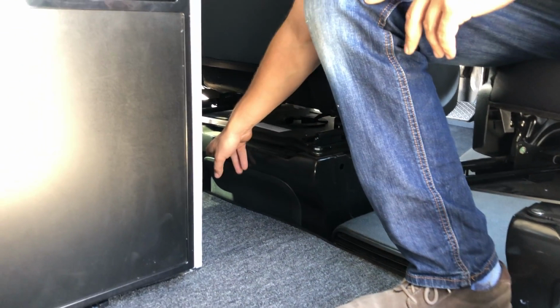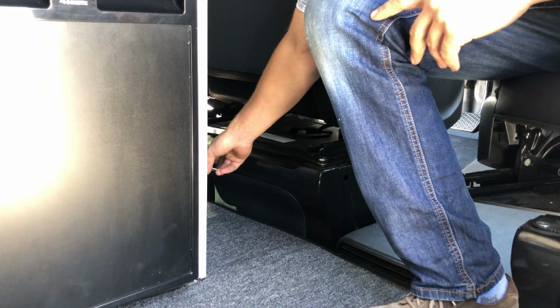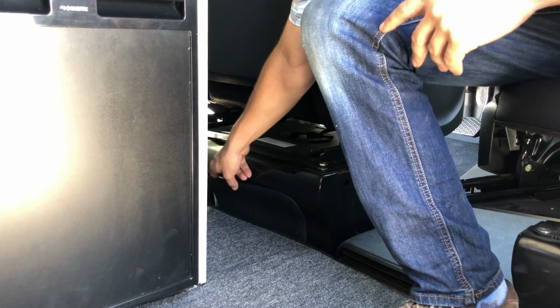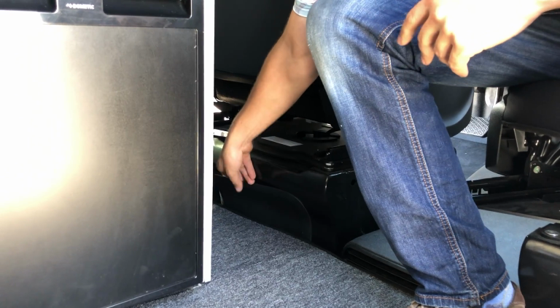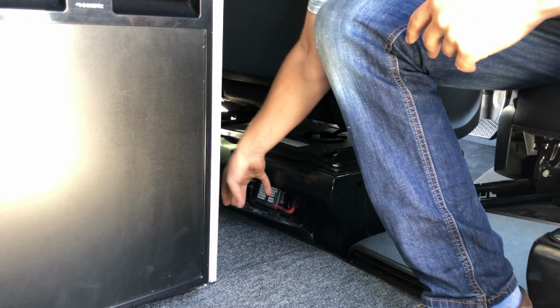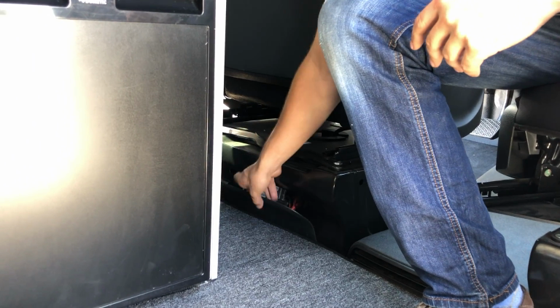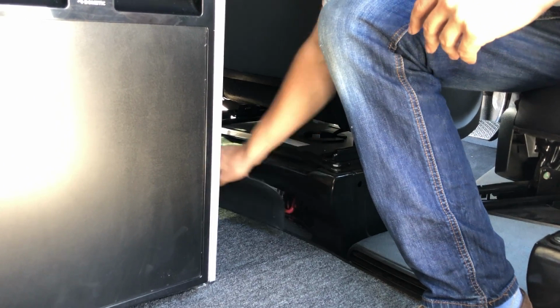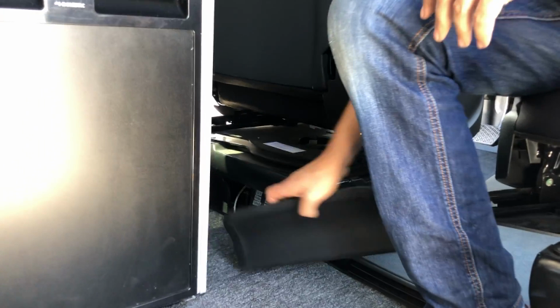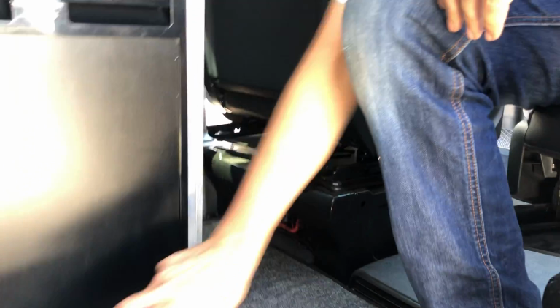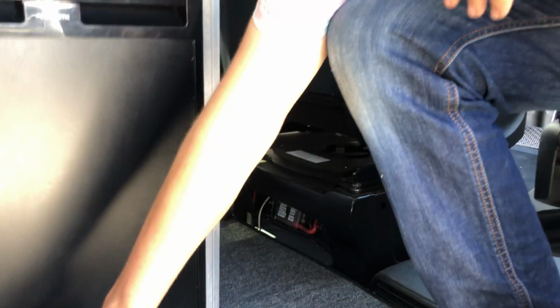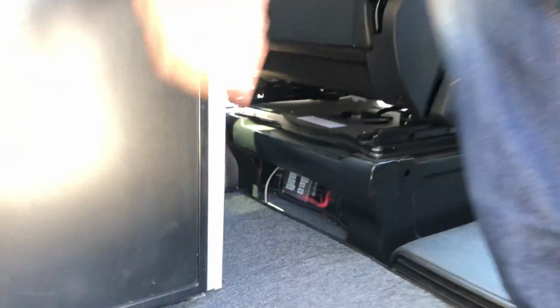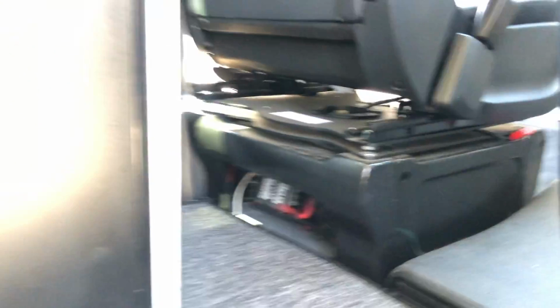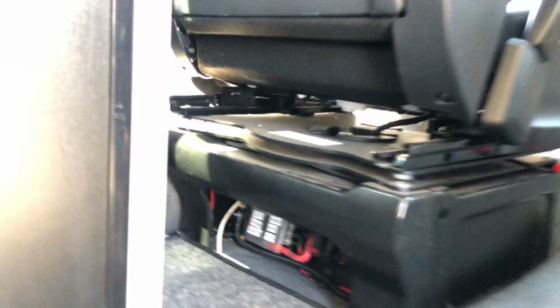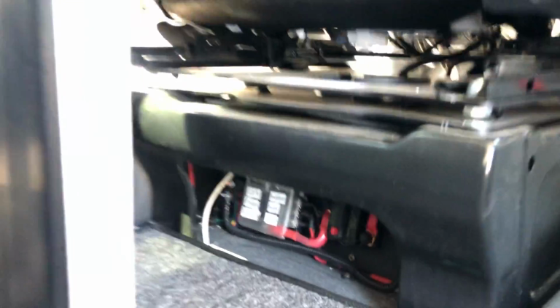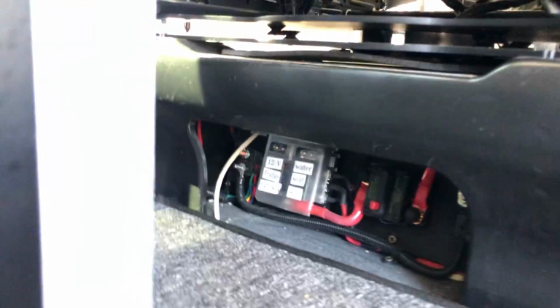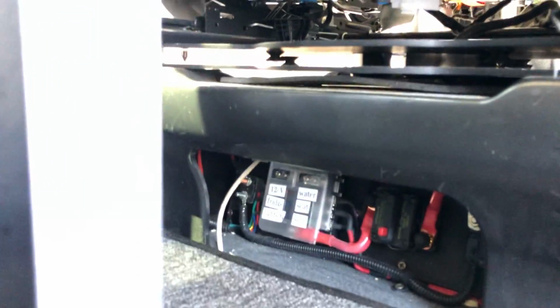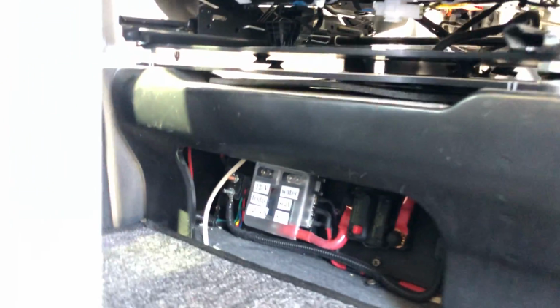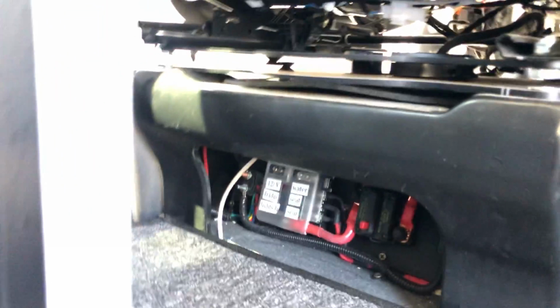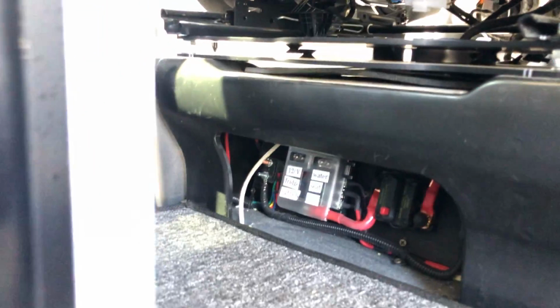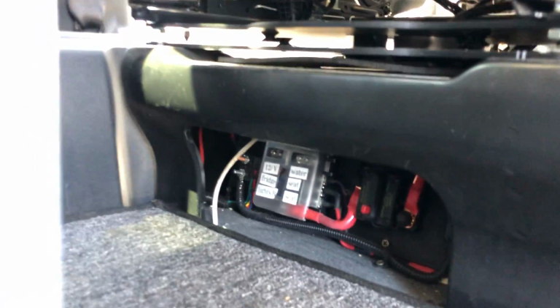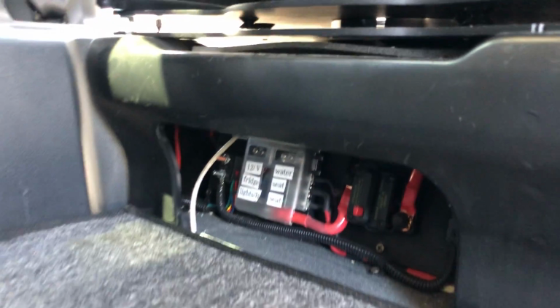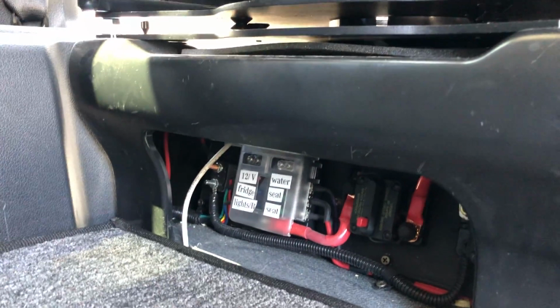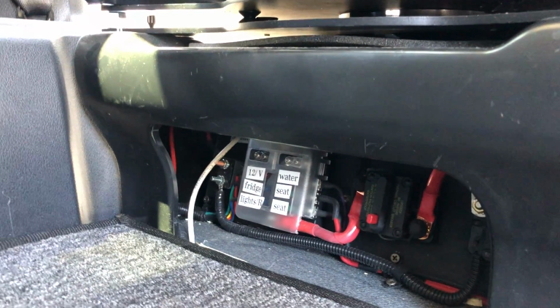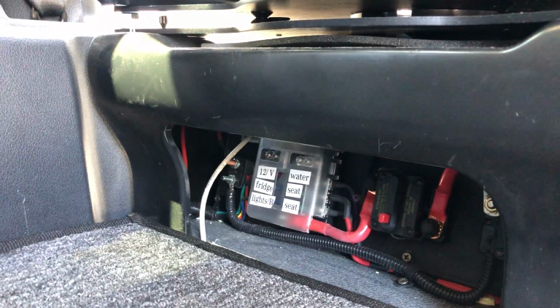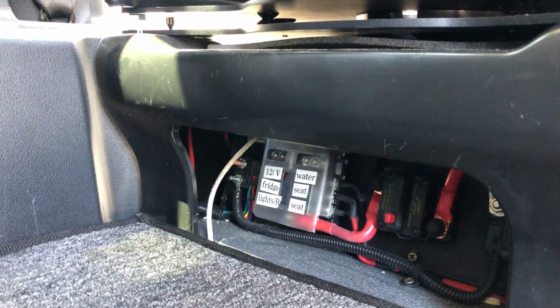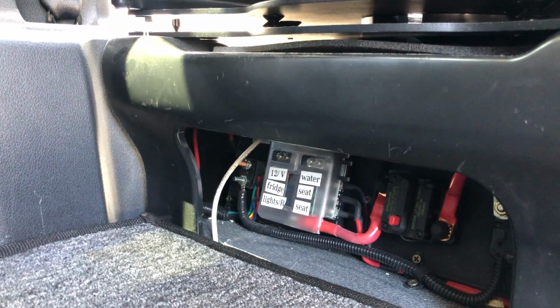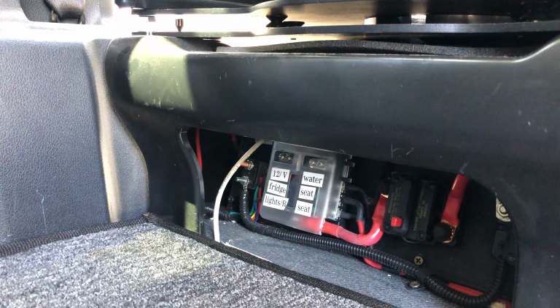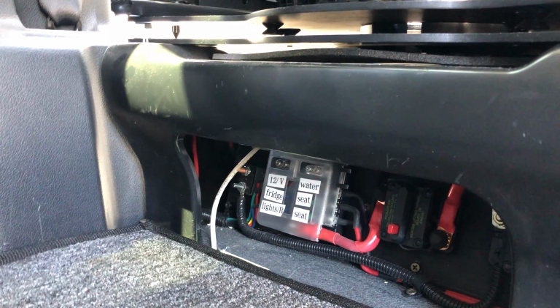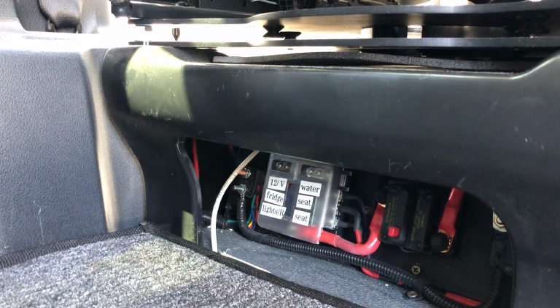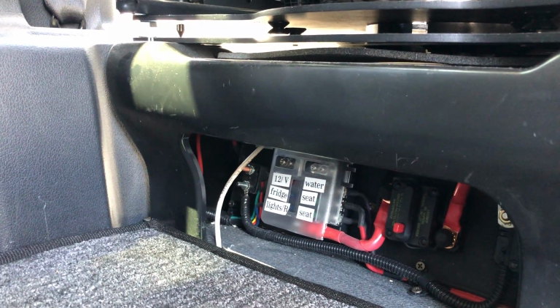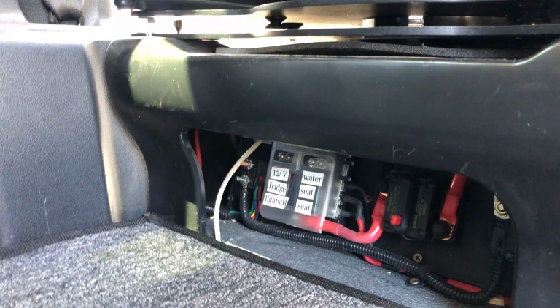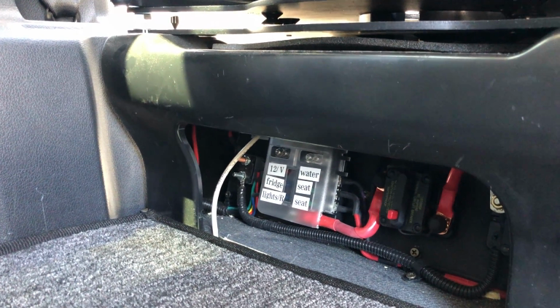There's a plastic cover here which just simply pops out of place to expose the fuses. If you look on the left side of the box, there is a fuse block which has labeled fuses for each item. On the right side, there are two circuit breakers.